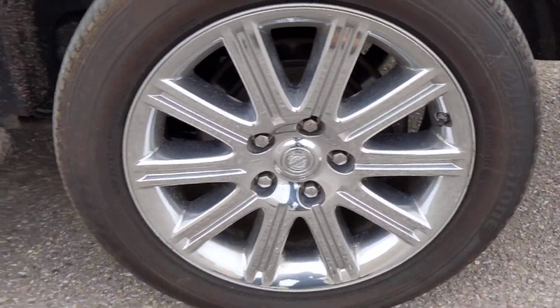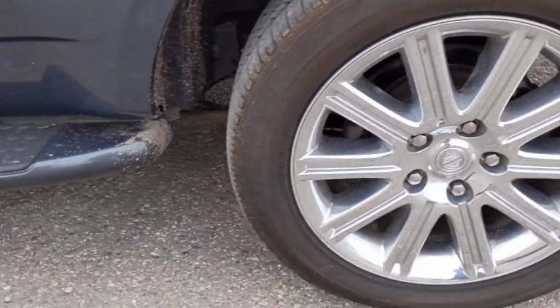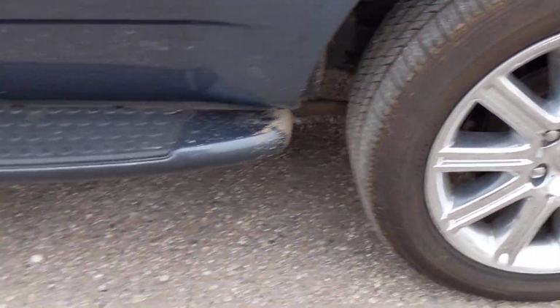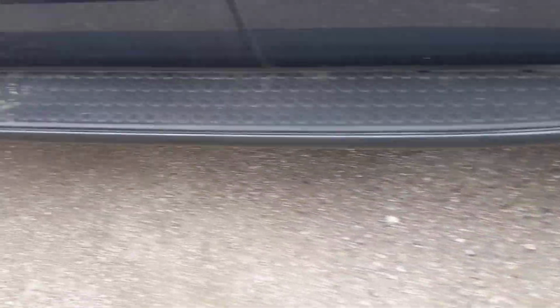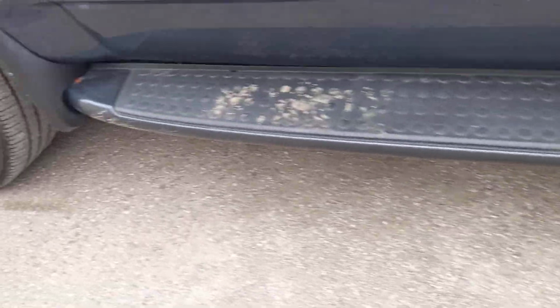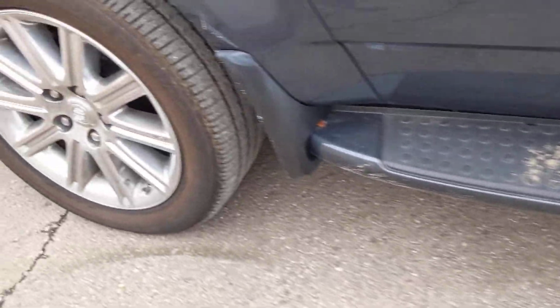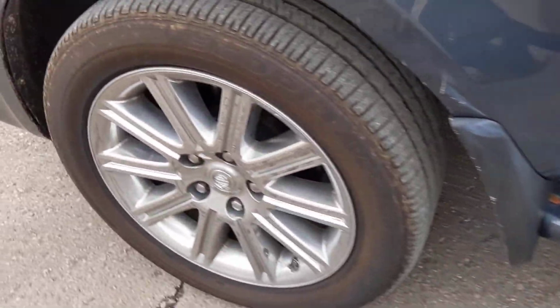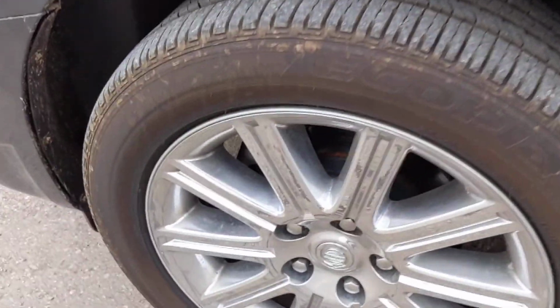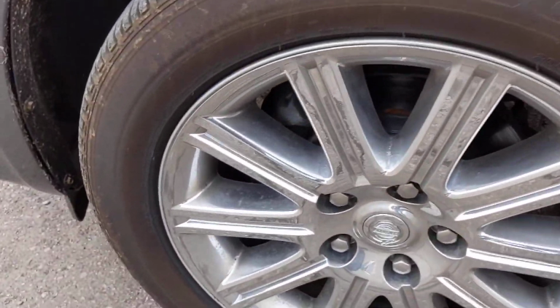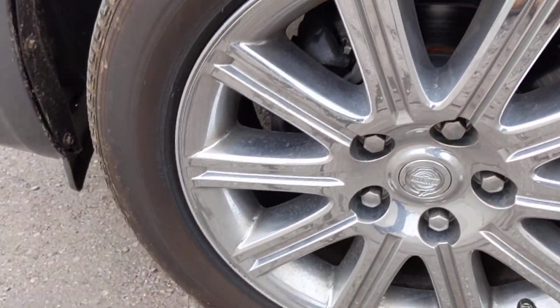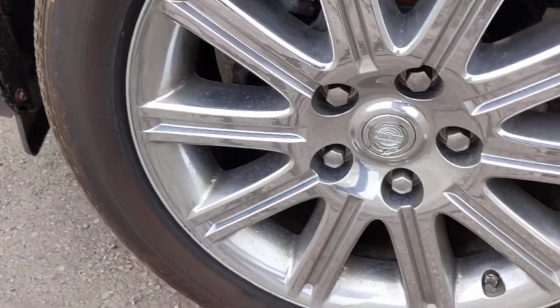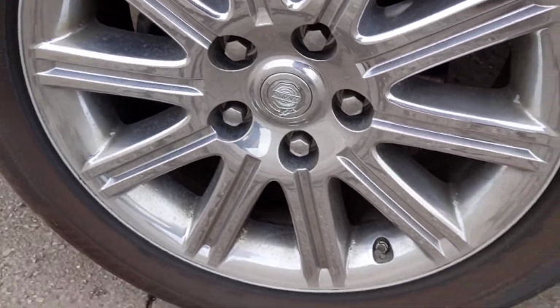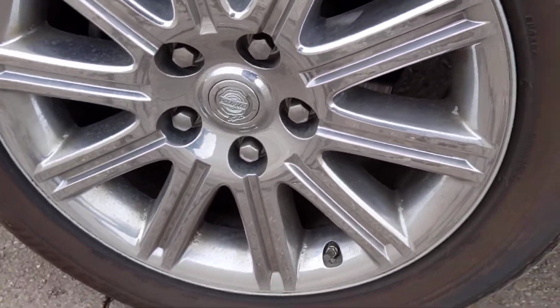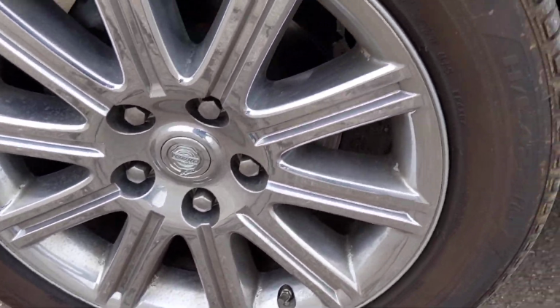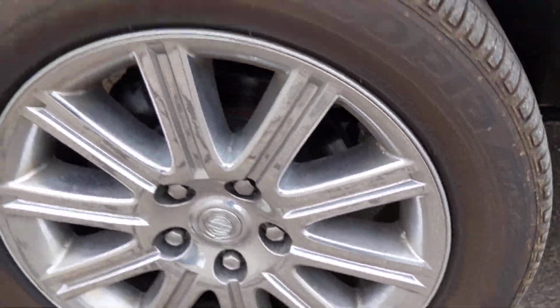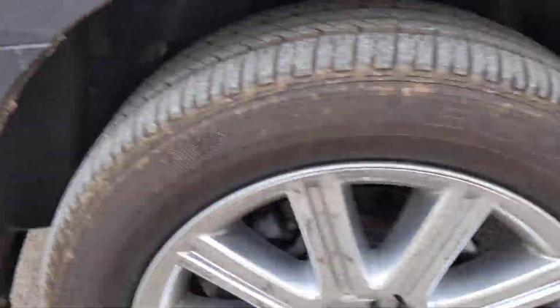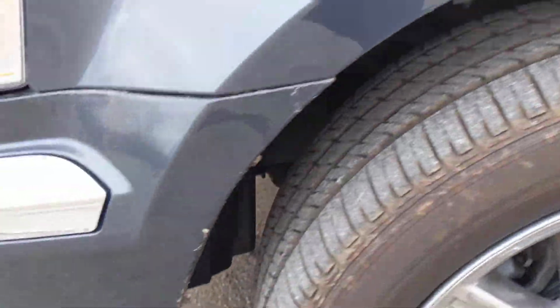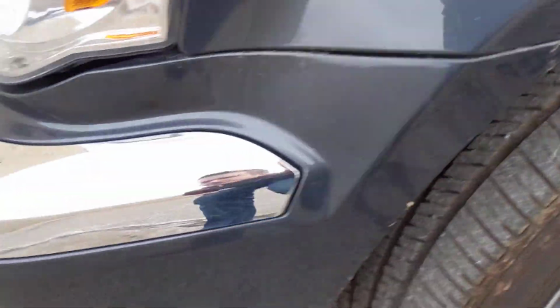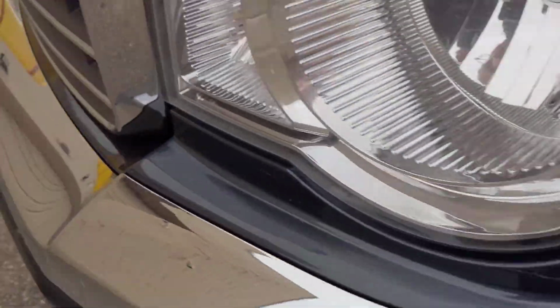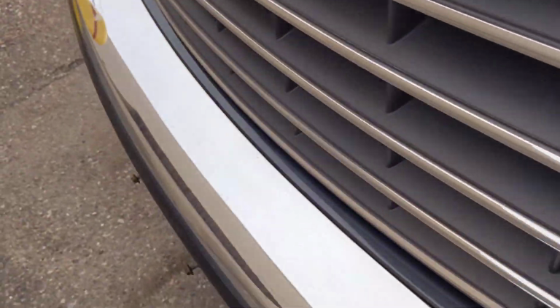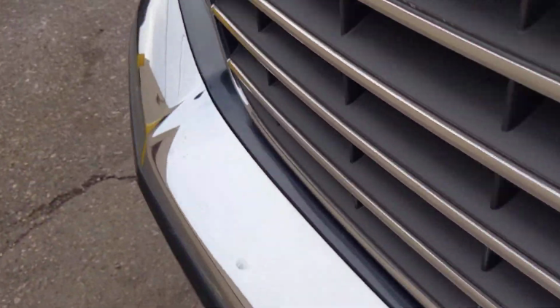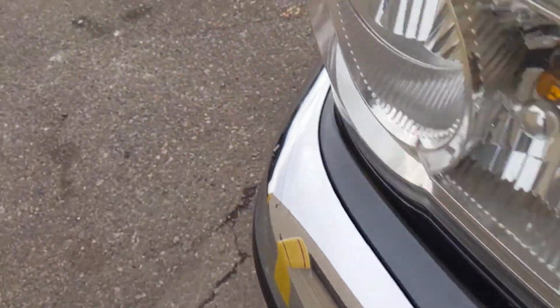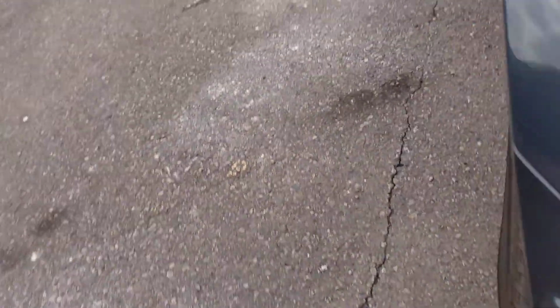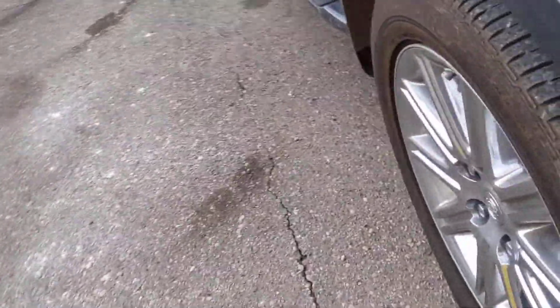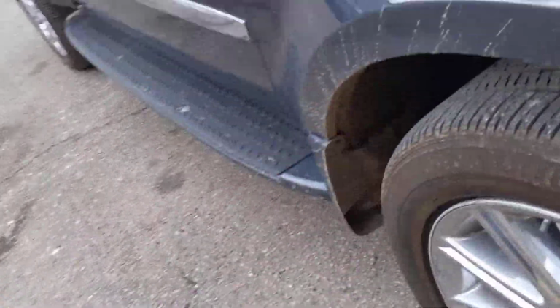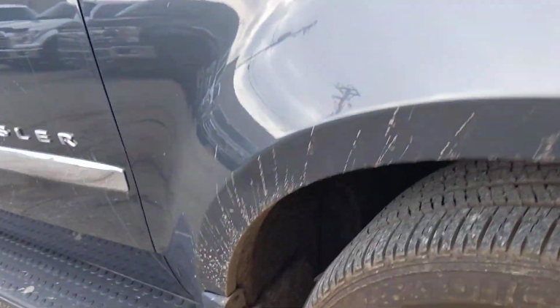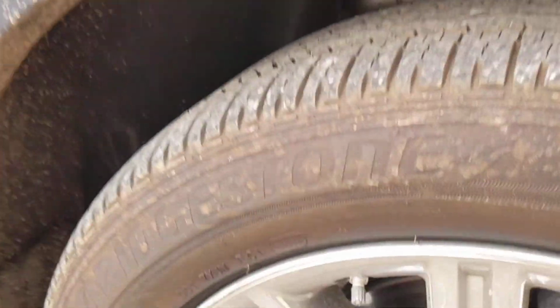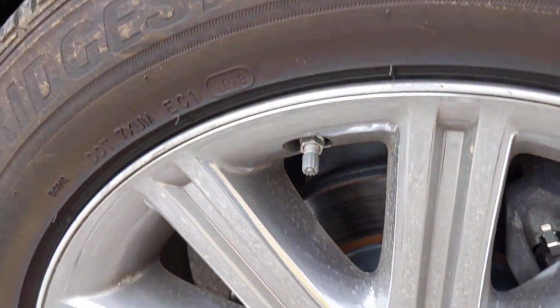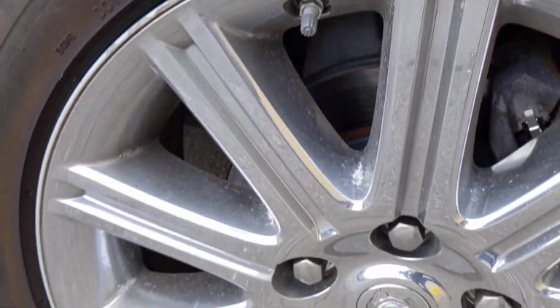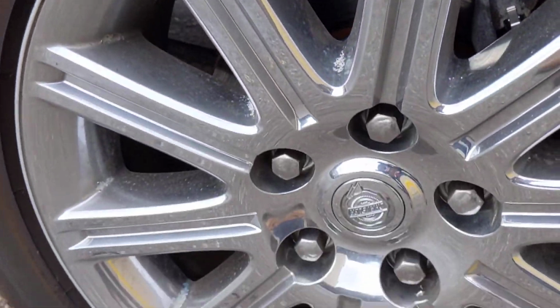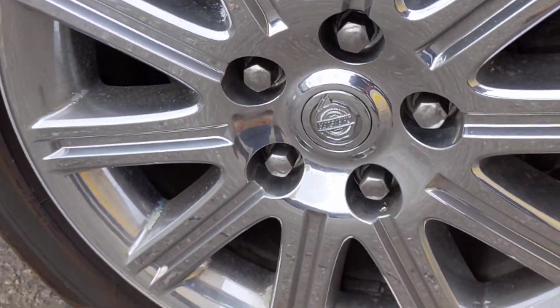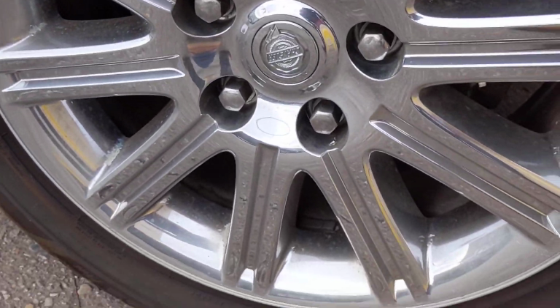I'm showing the wheels here — not much to note. A little bit of pitting in the chrome, but once again, for 10-year-old wheels, they're actually in quite good condition considering what most of these come in looking like.